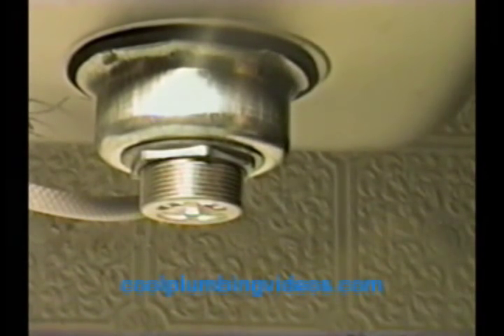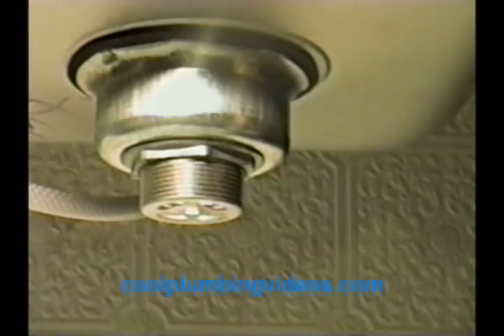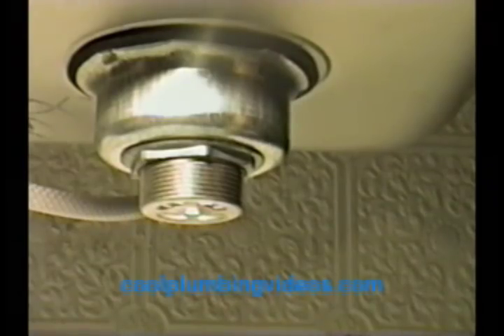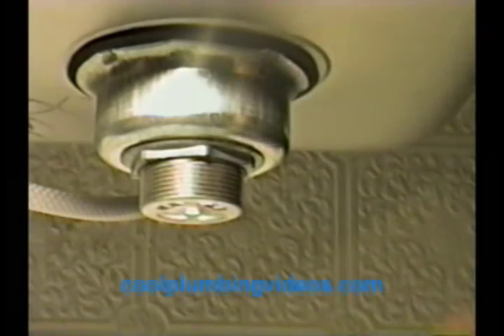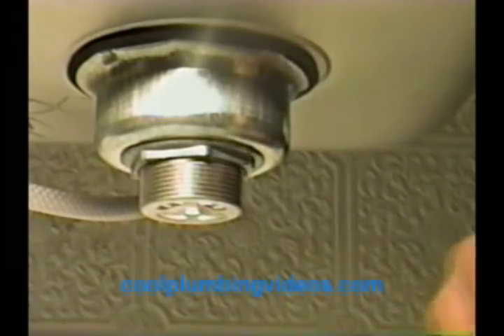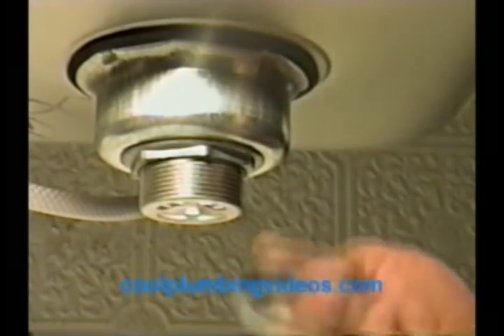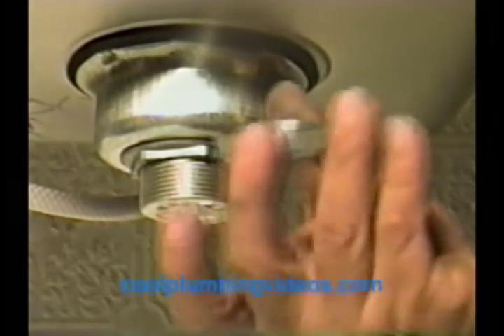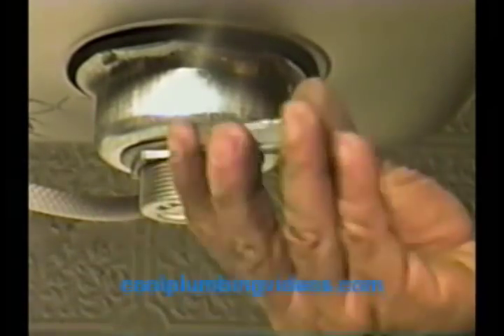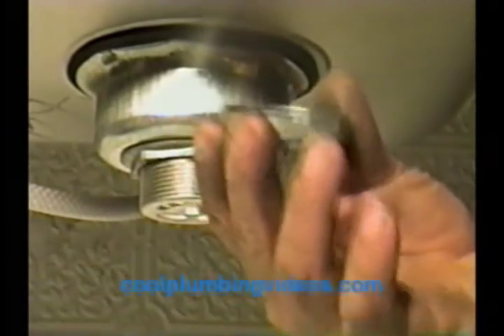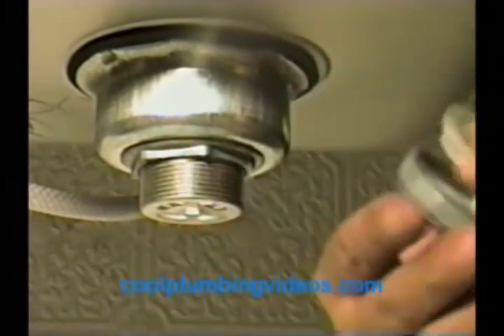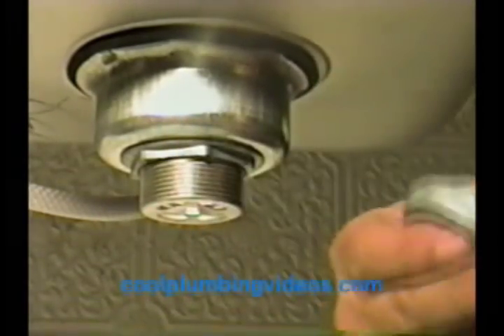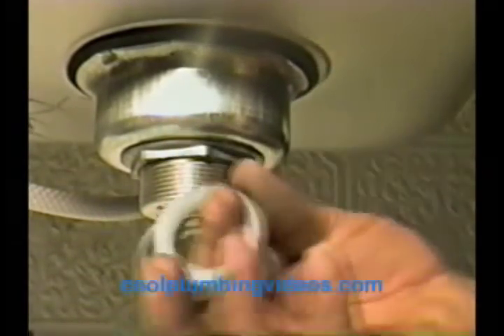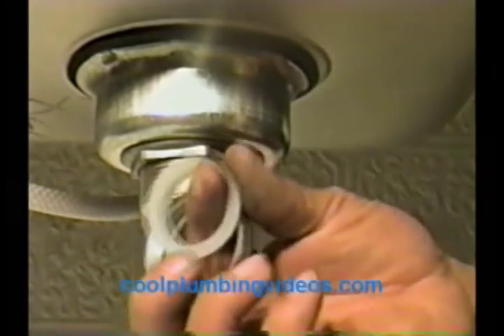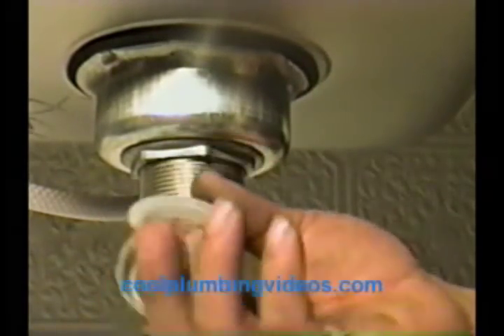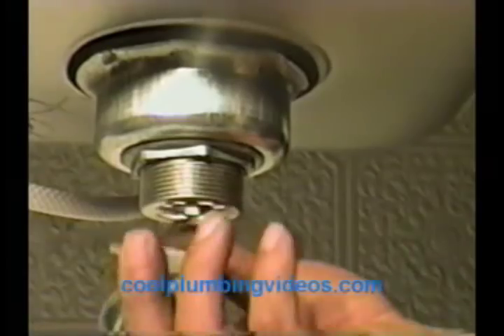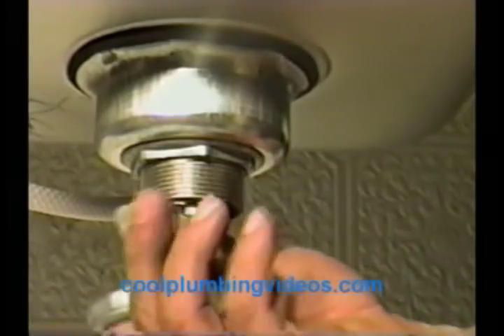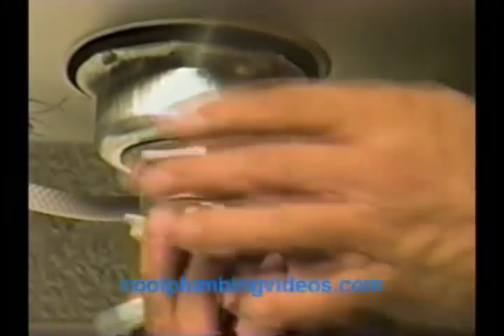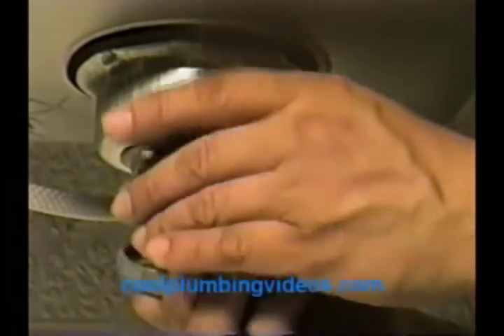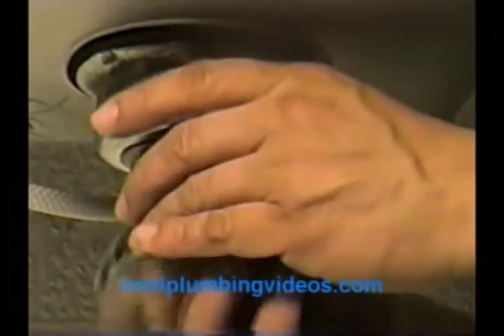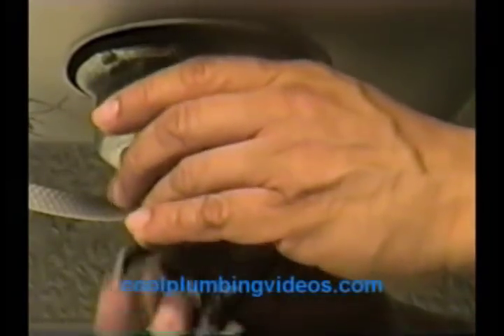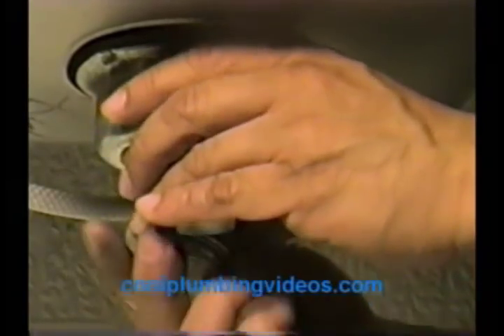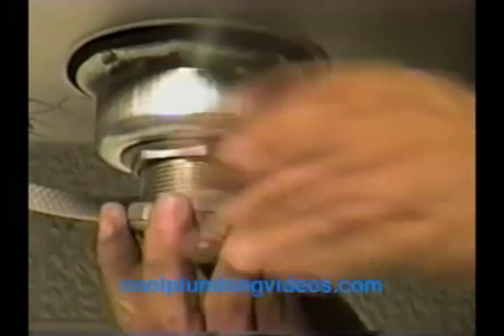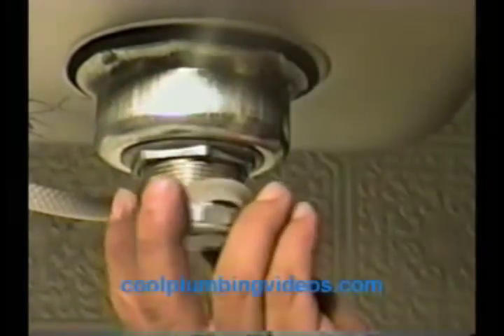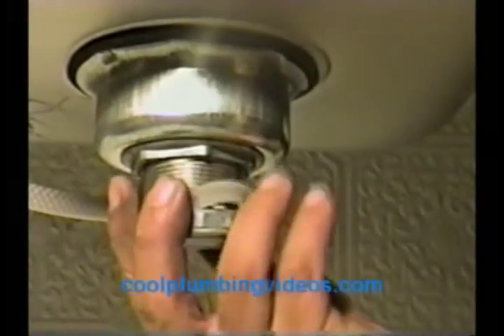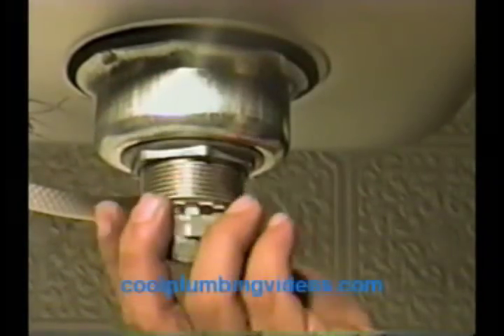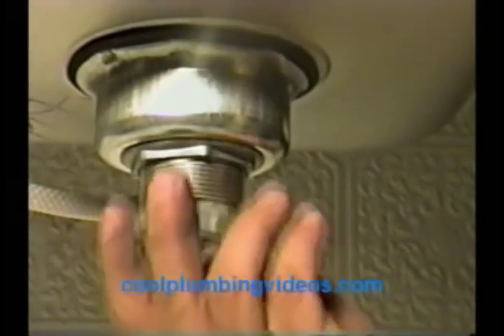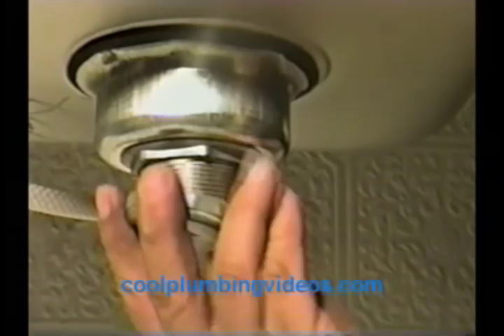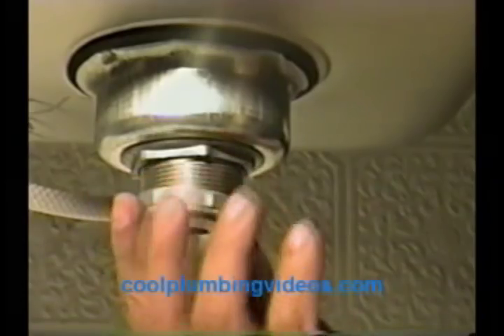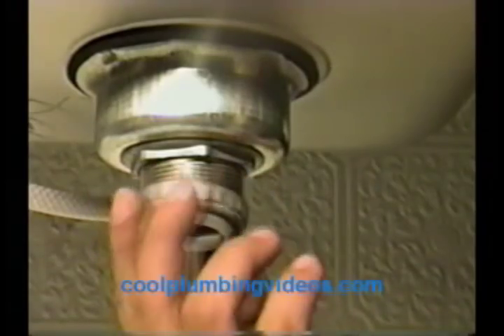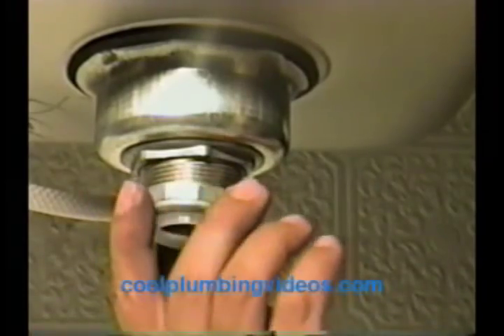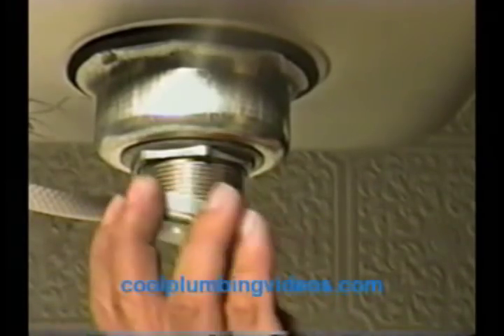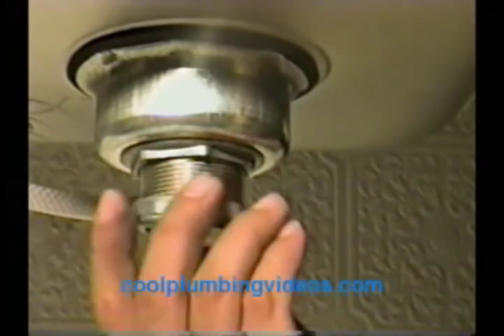Now remember this part here — the nut and the tailpiece washer, which will go here. We'll just set it in place right now because we're not ready to hook that part up yet. This will be the drain that ties into this.